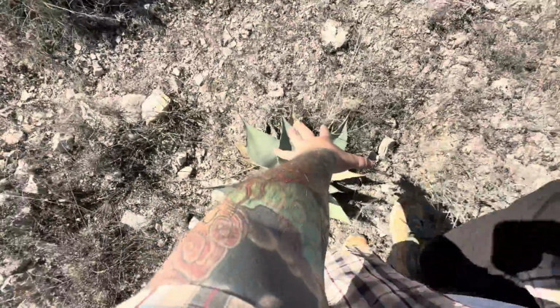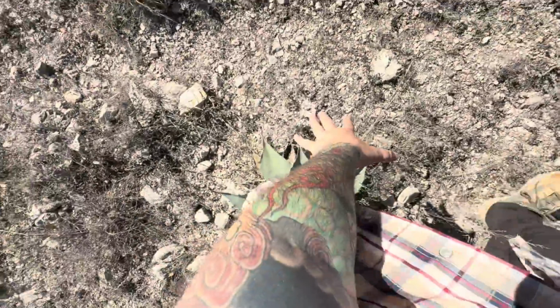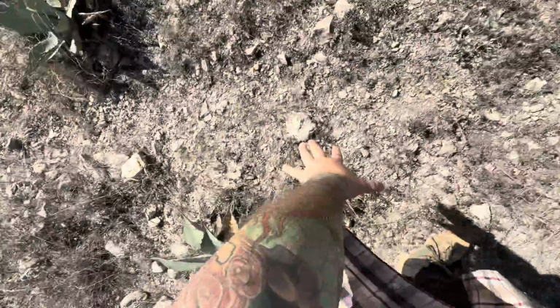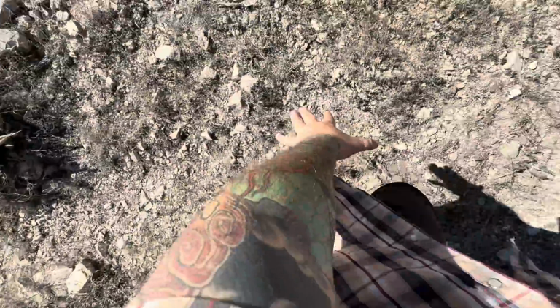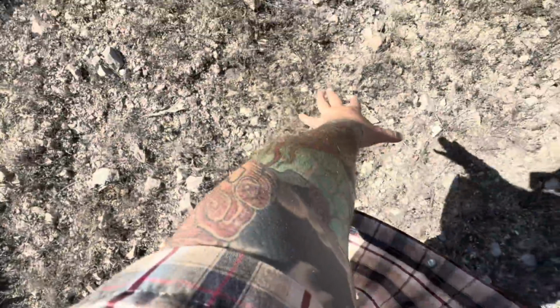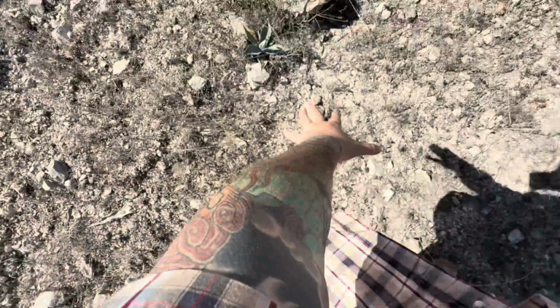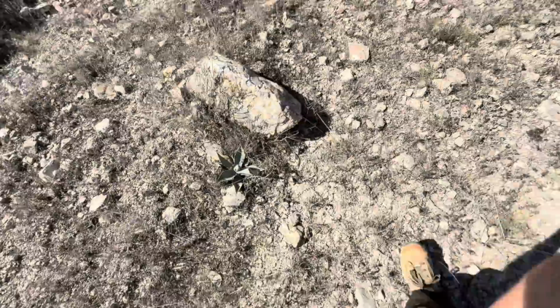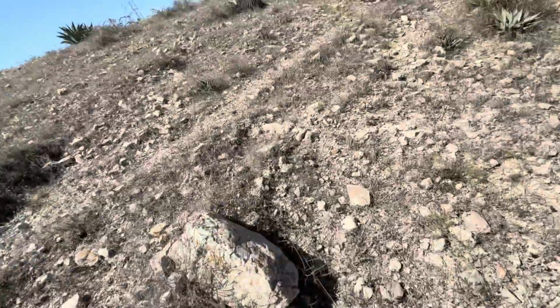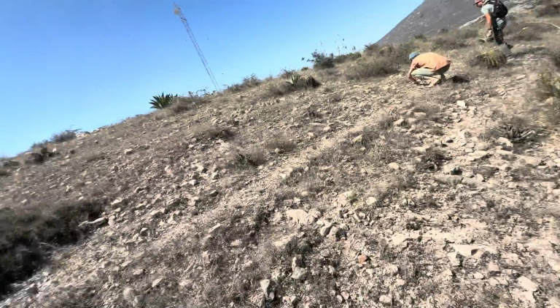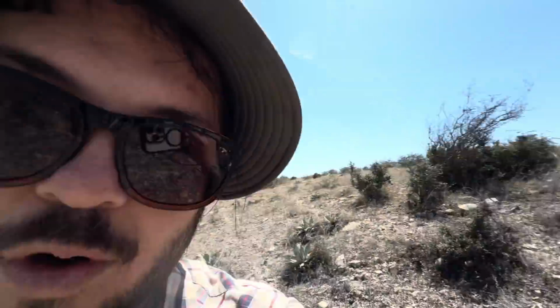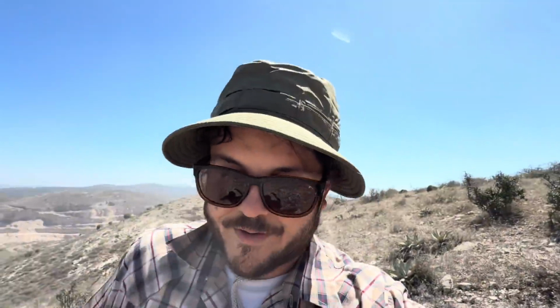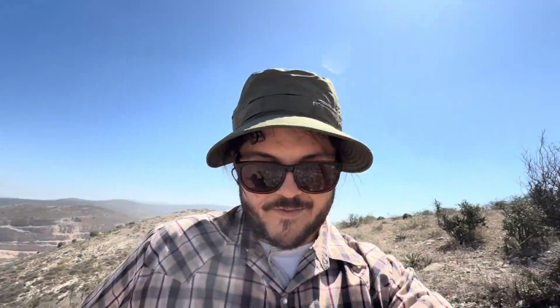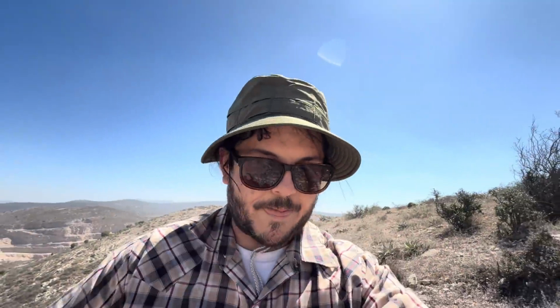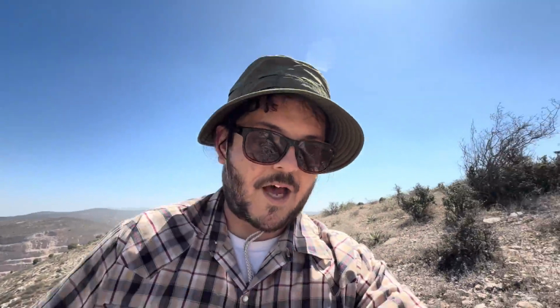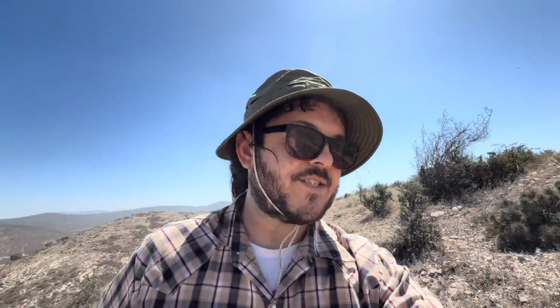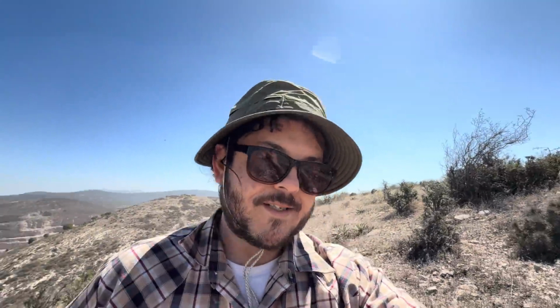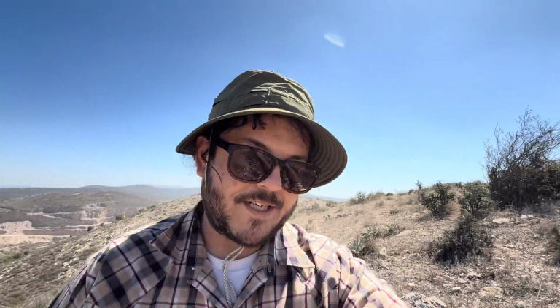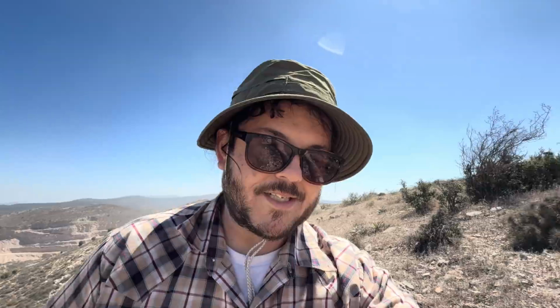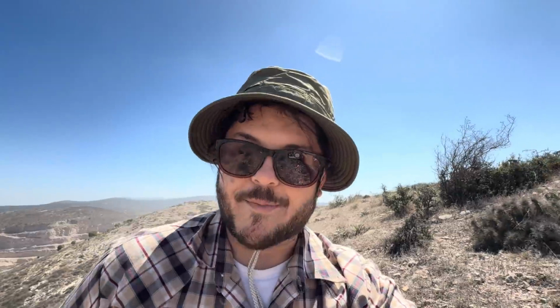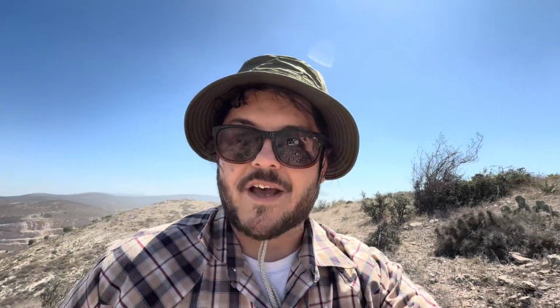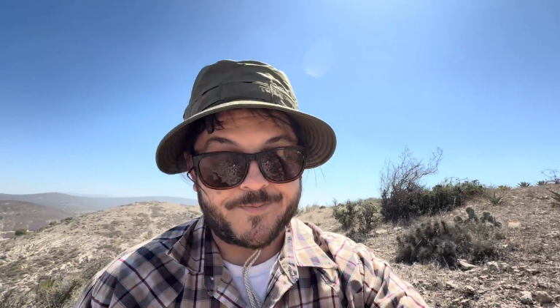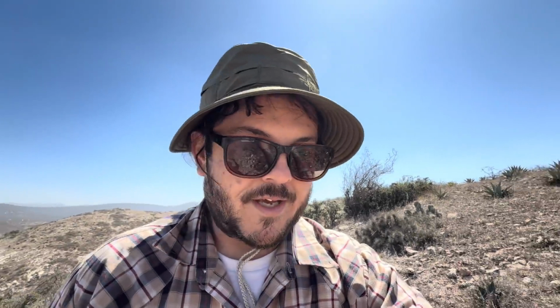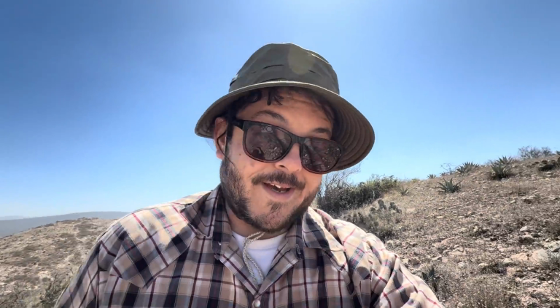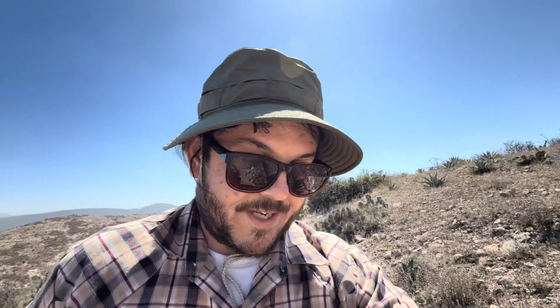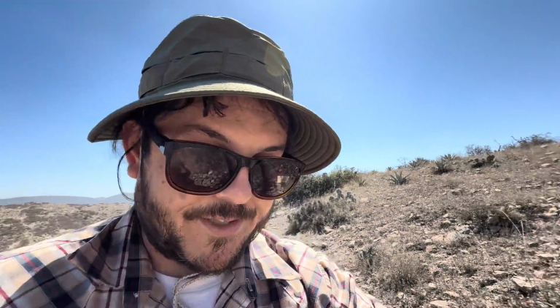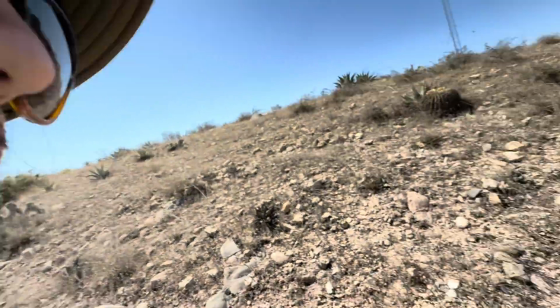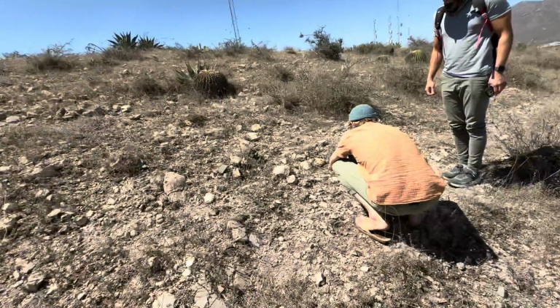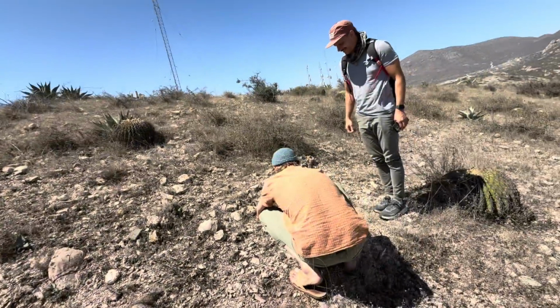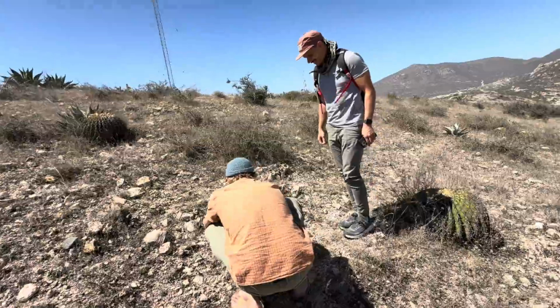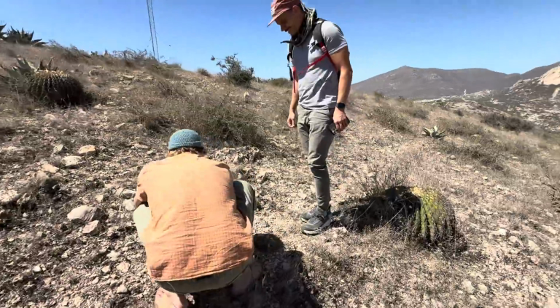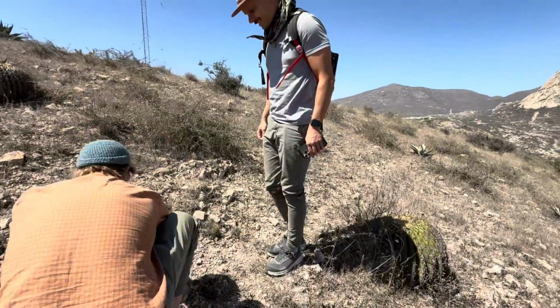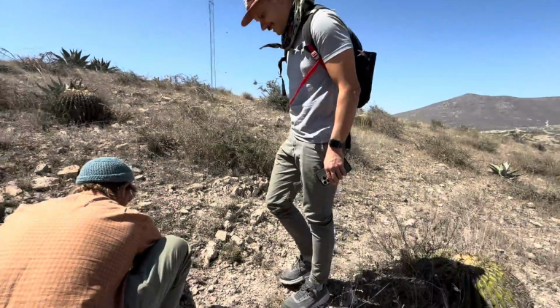Agave salmiana. And we're with one of the world-renowned agave-ologists, and he's not excited about this agave, so I don't know what to say. It's just there. It's background fodder.